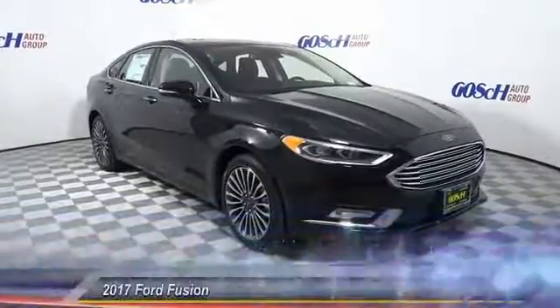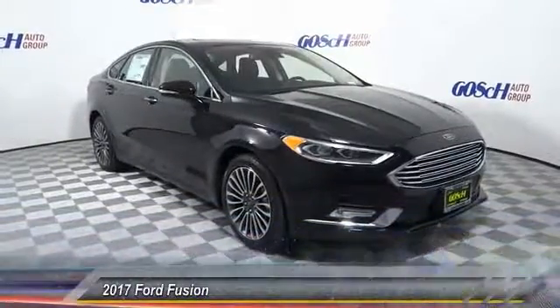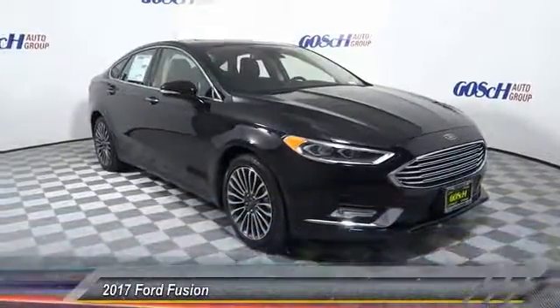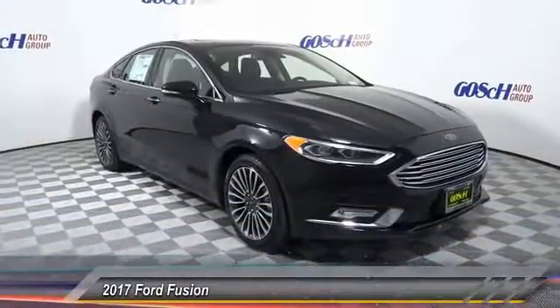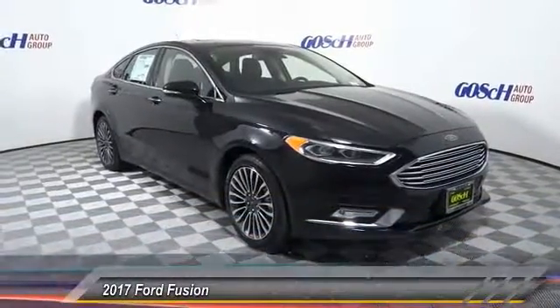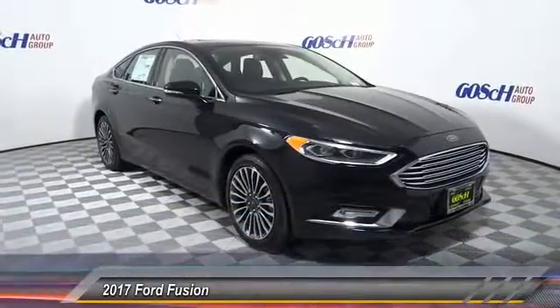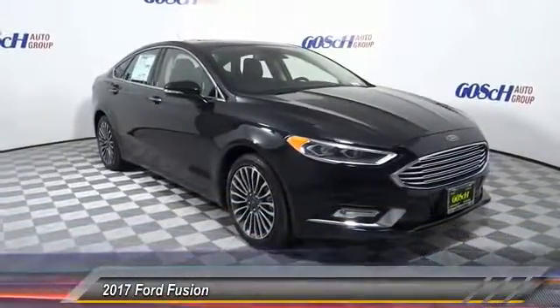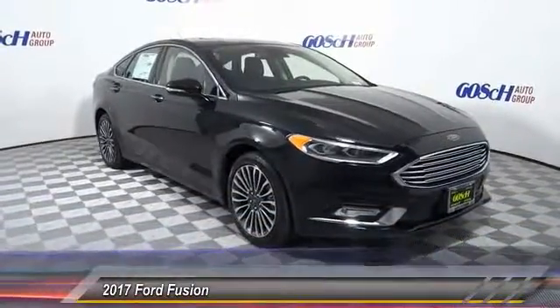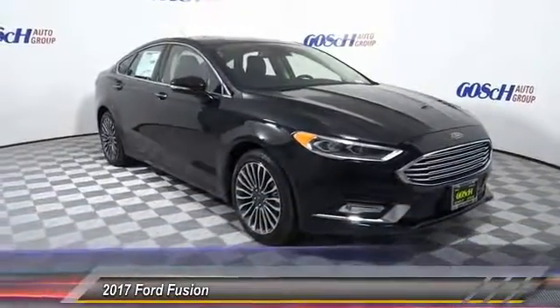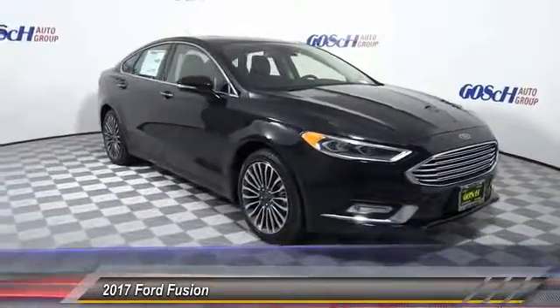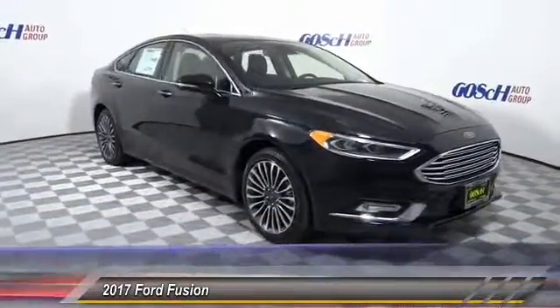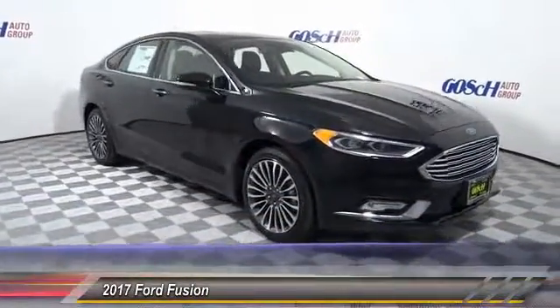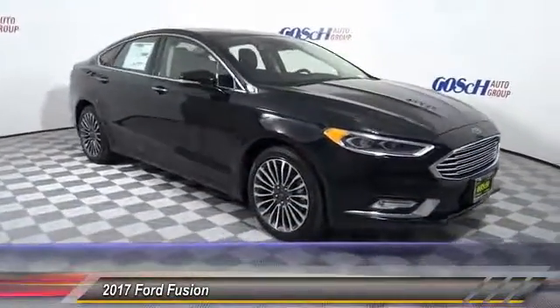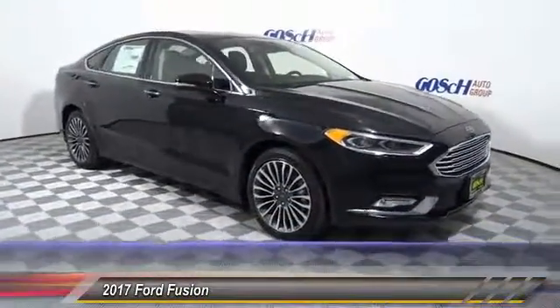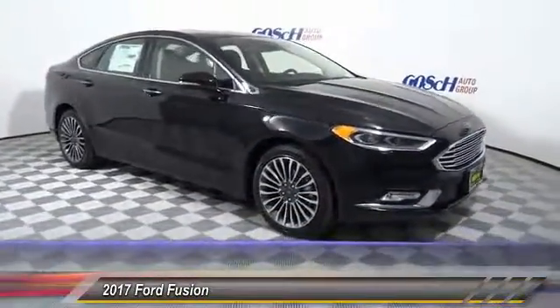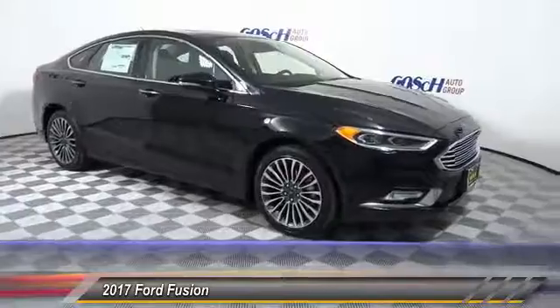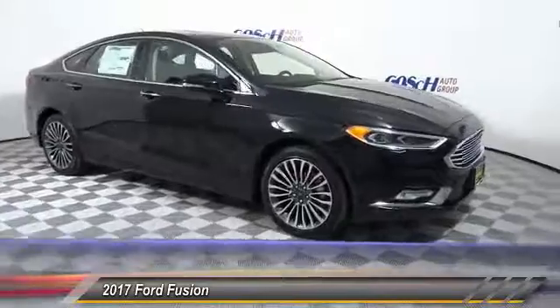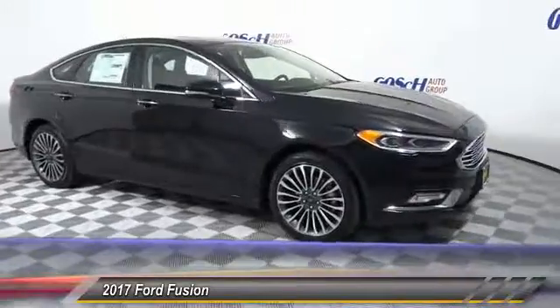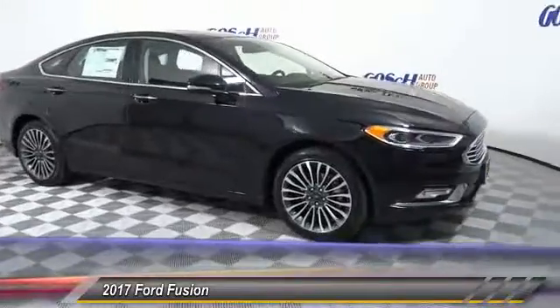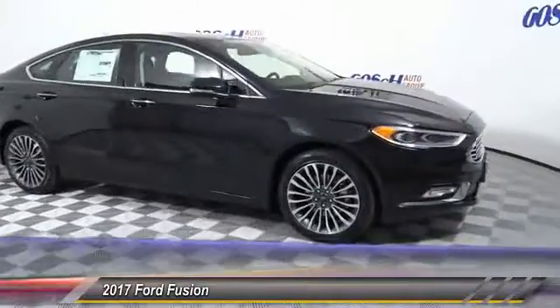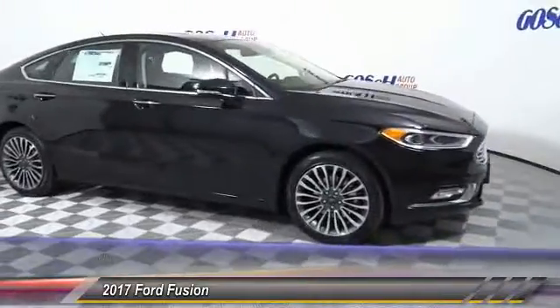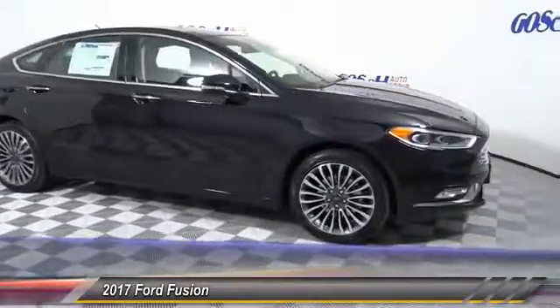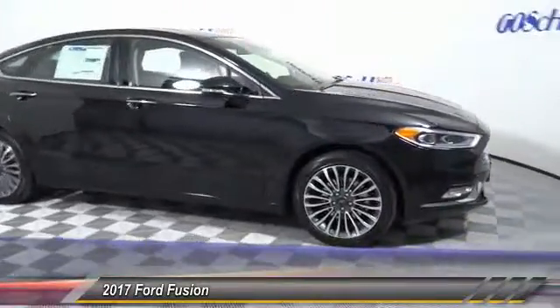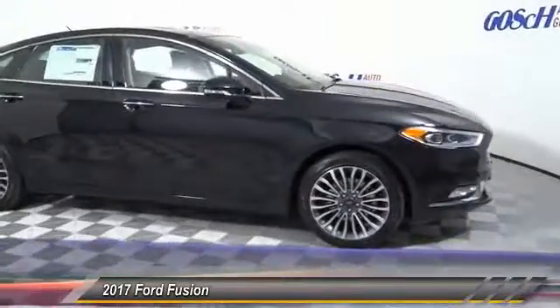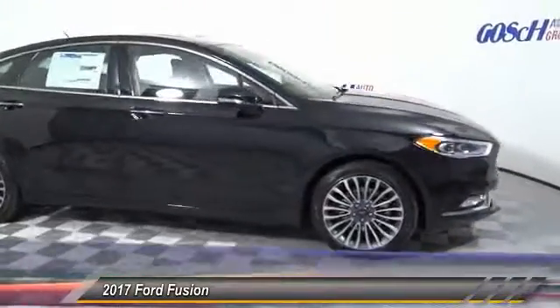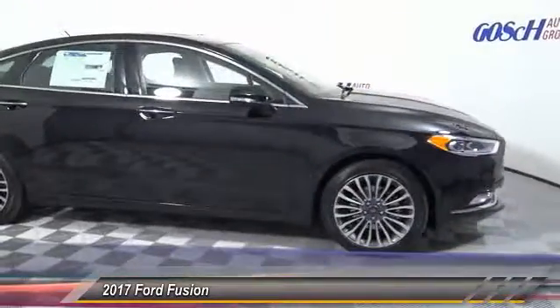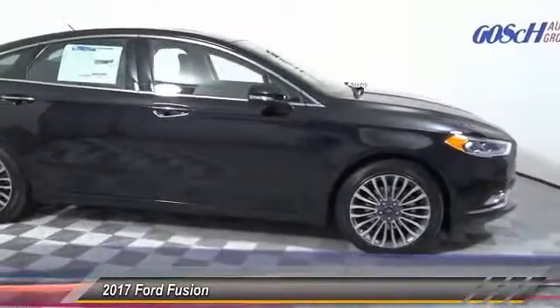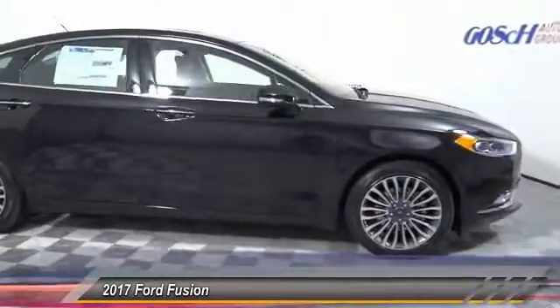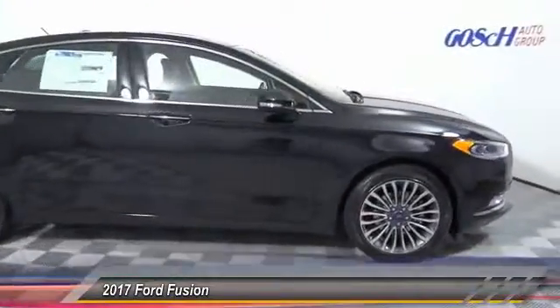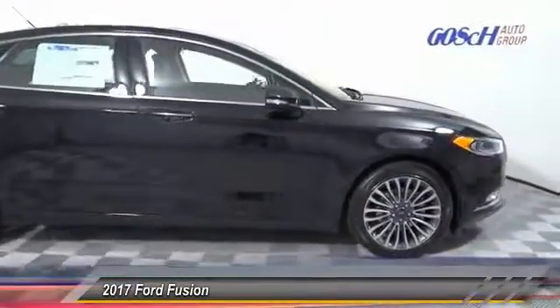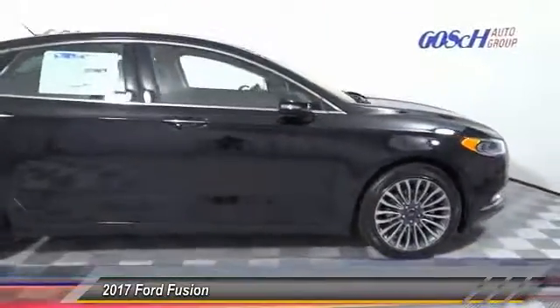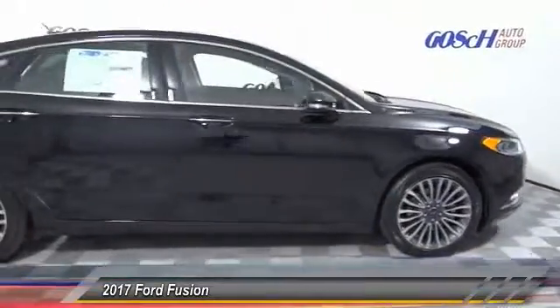2017 Fusion. You can have both impressive power and great economy in a Fusion. This vehicle has less than 100 miles.